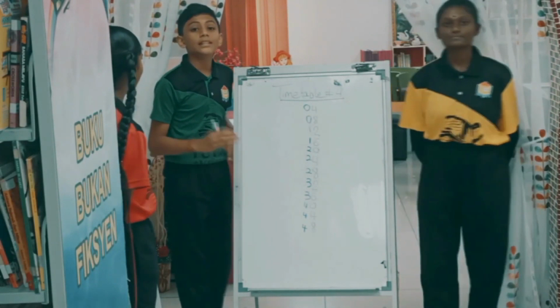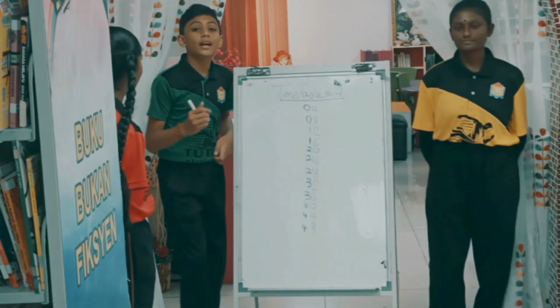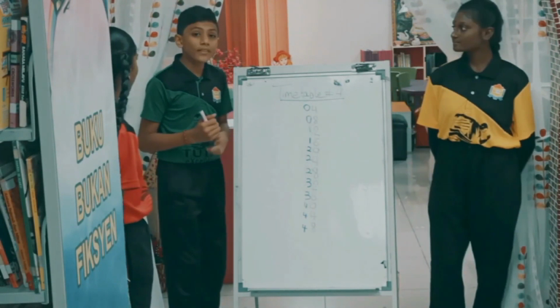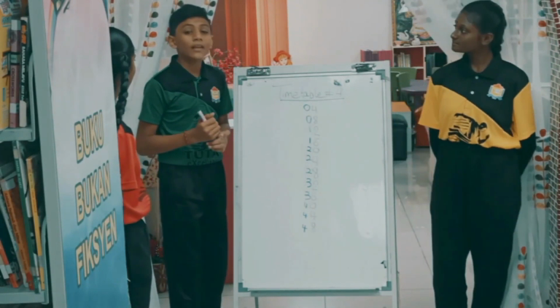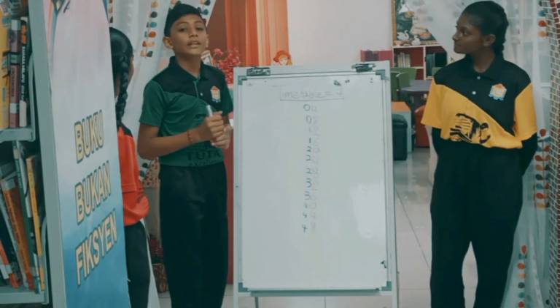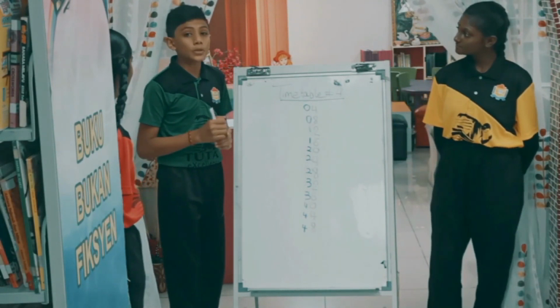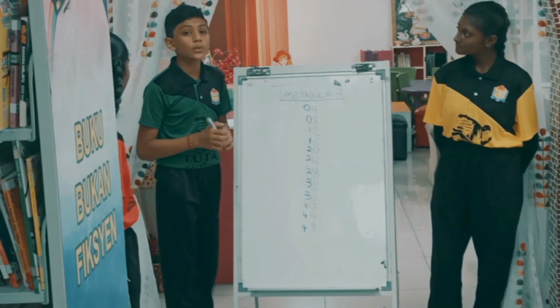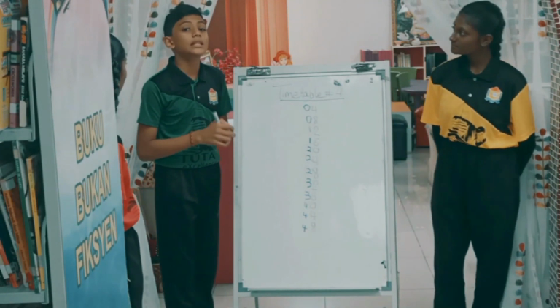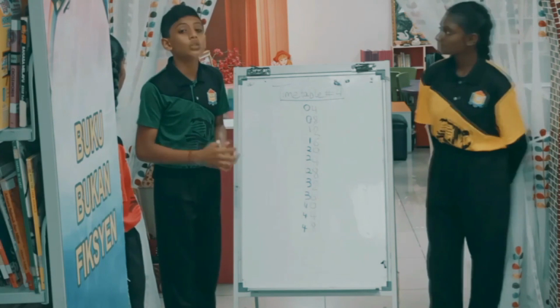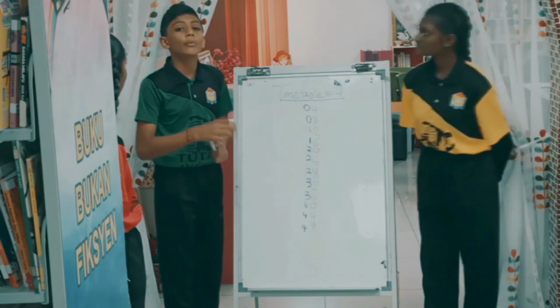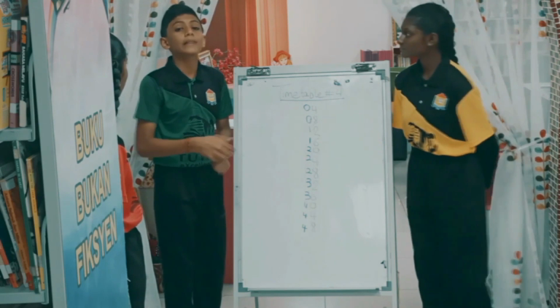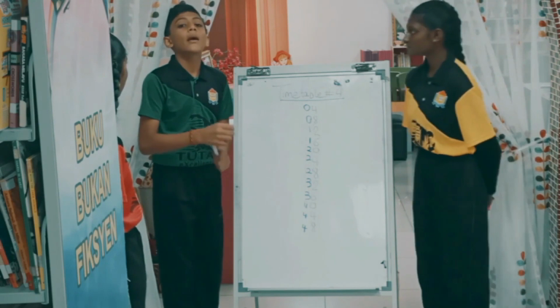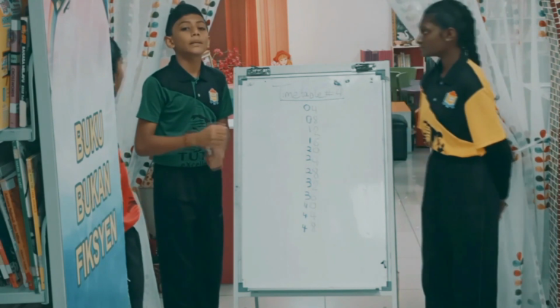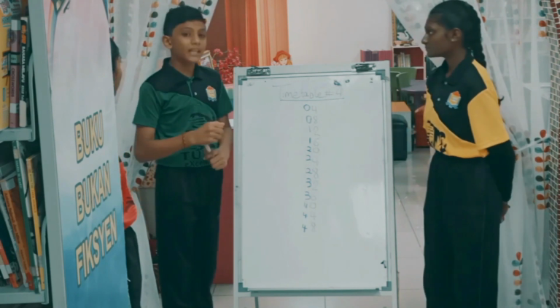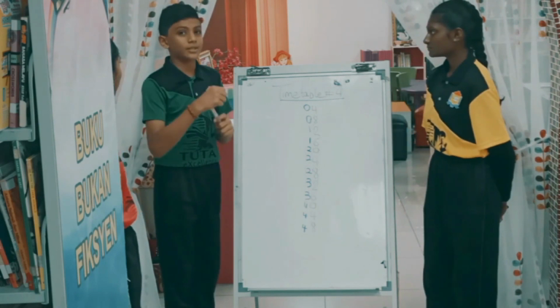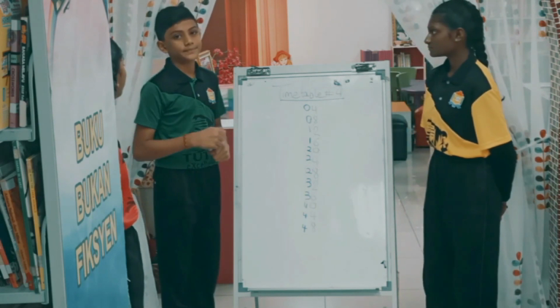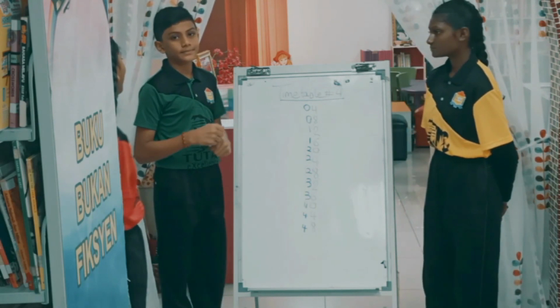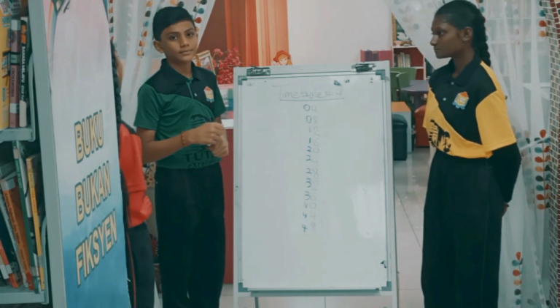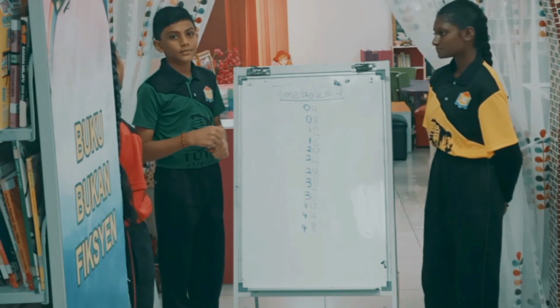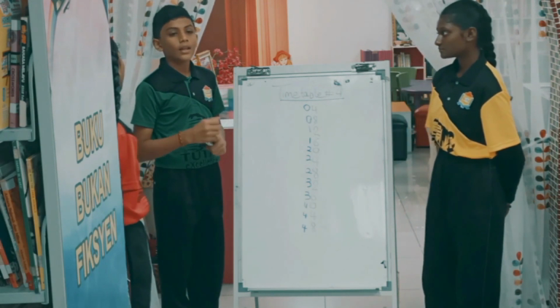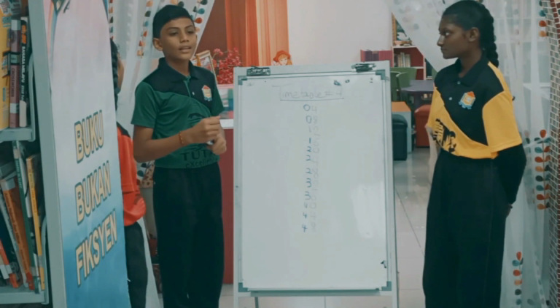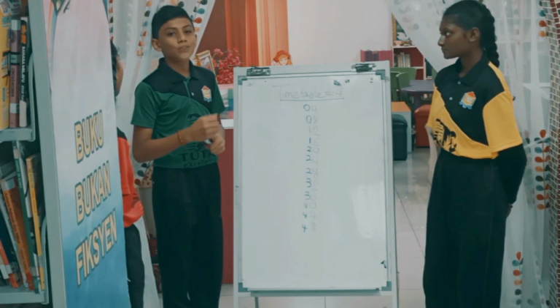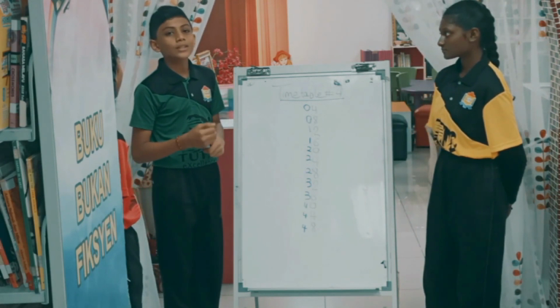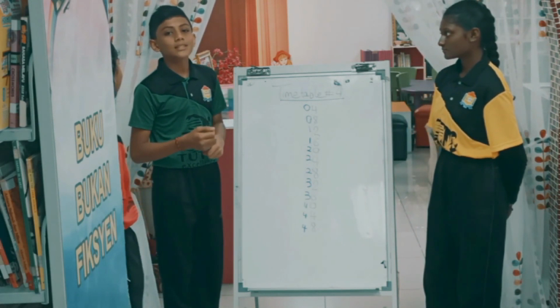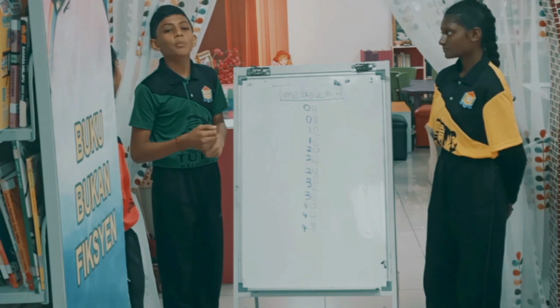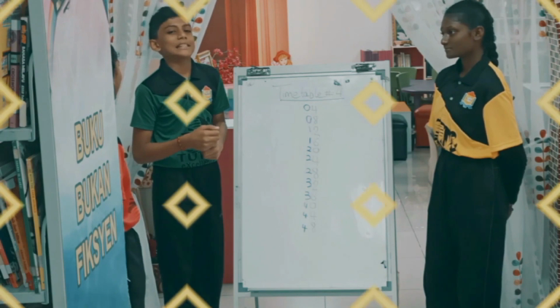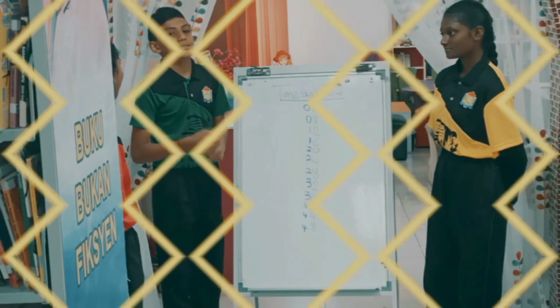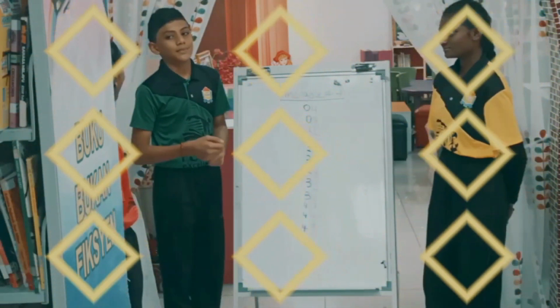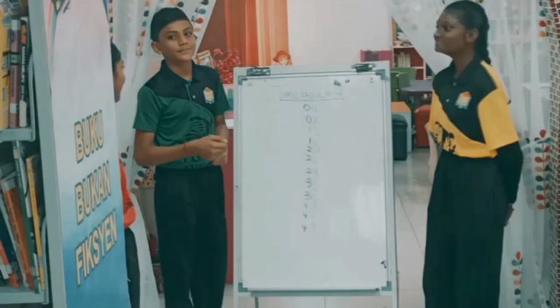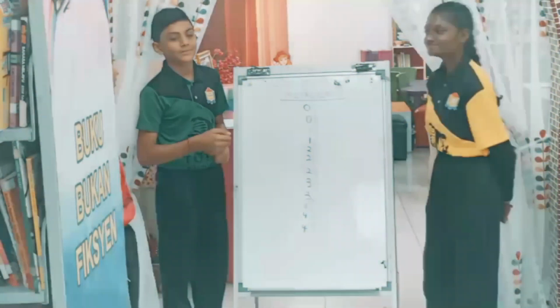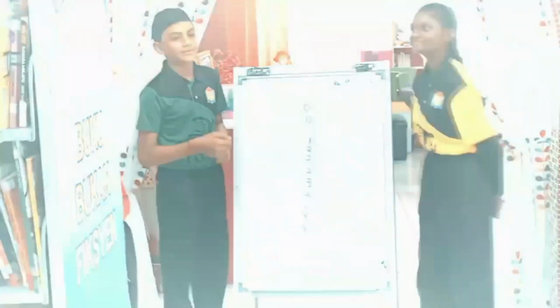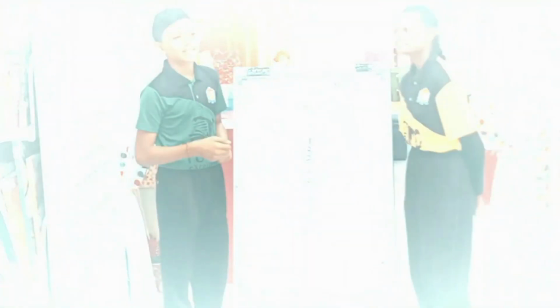There's another way. We can also sing a song to memorize multiplication. What song is that? It's called Seeku Best. Let's sing it together.